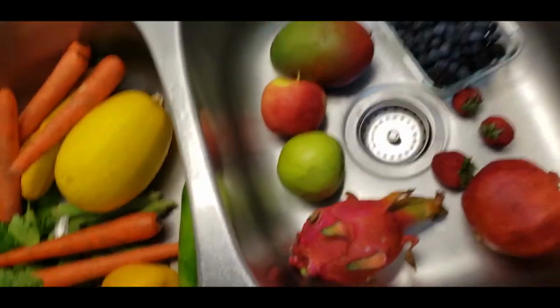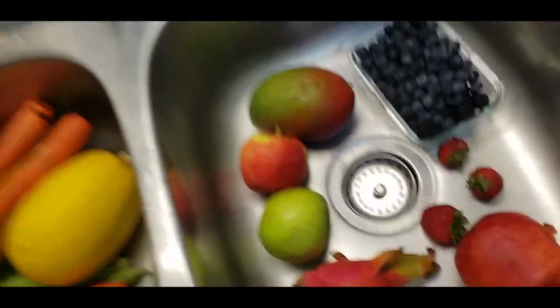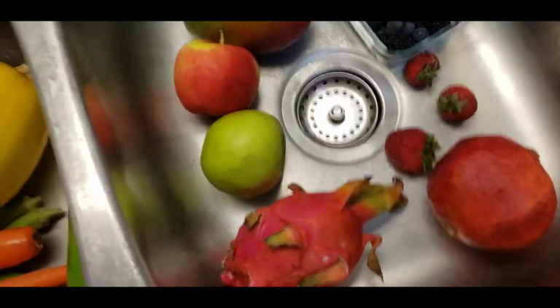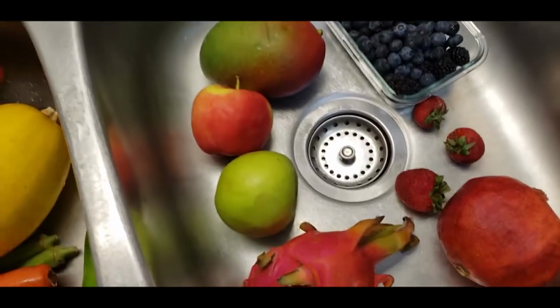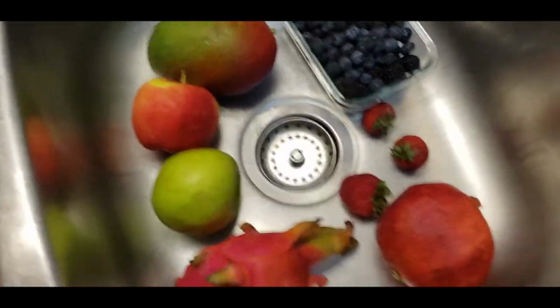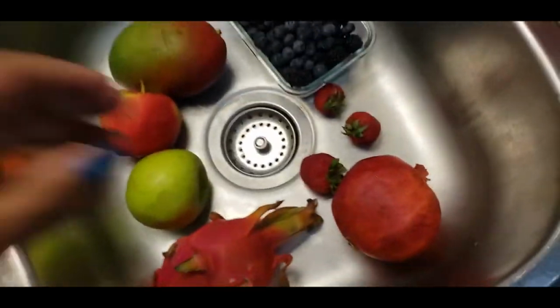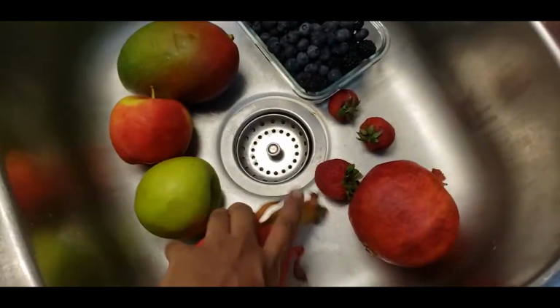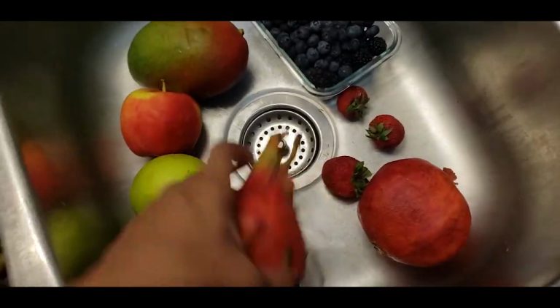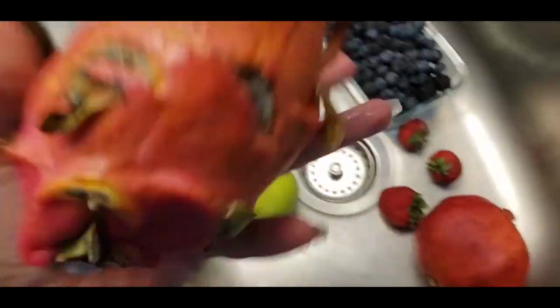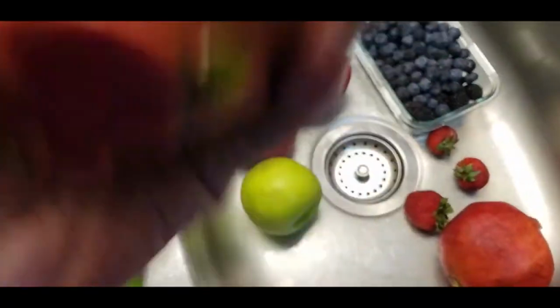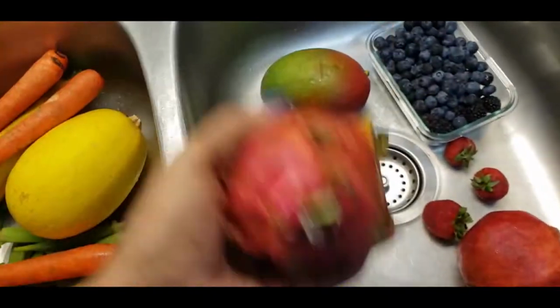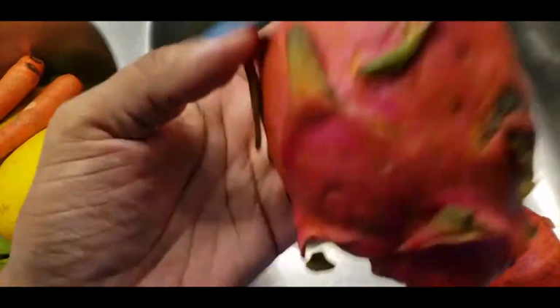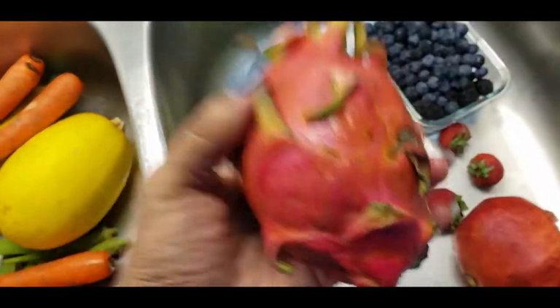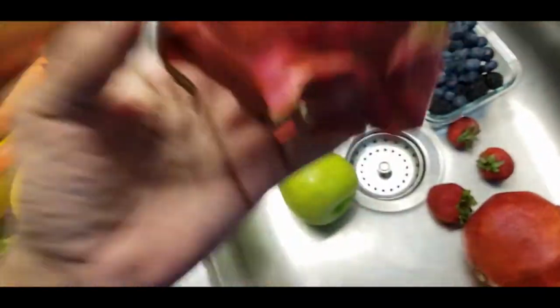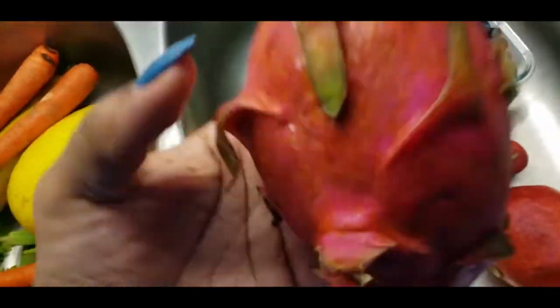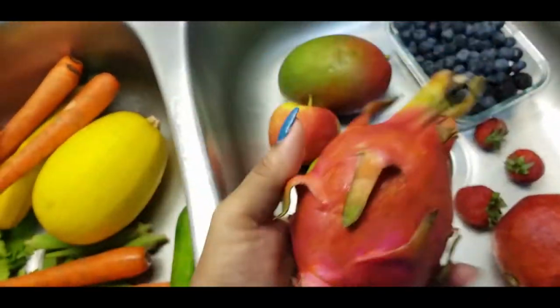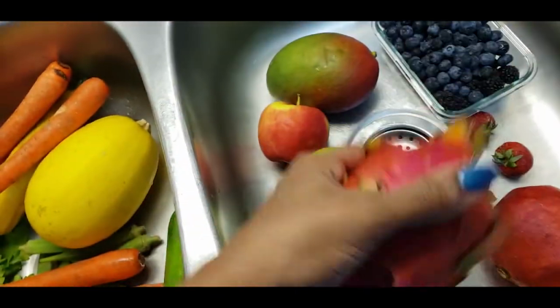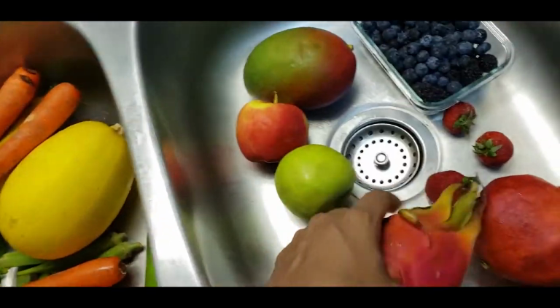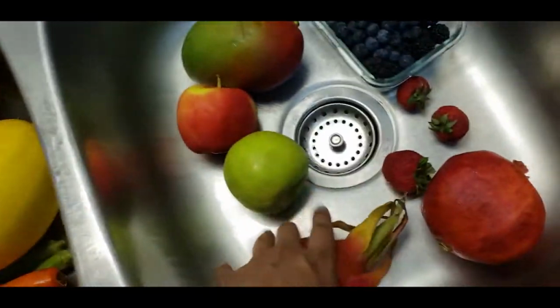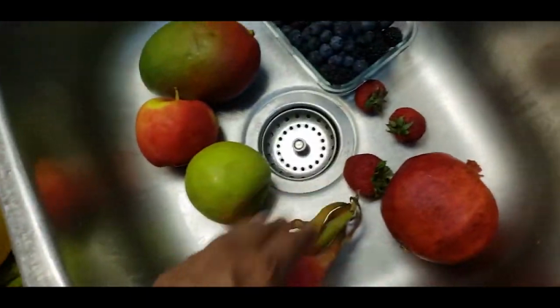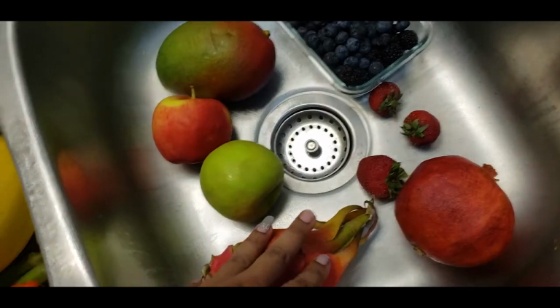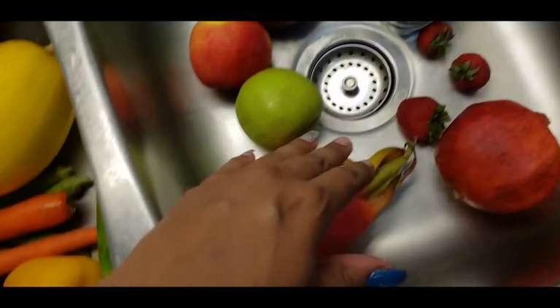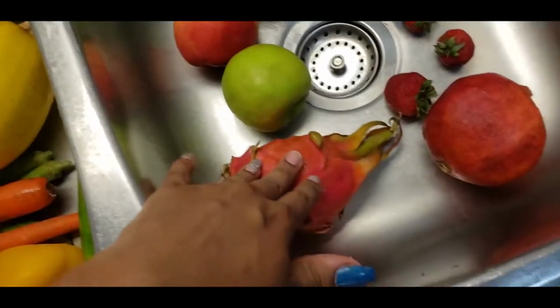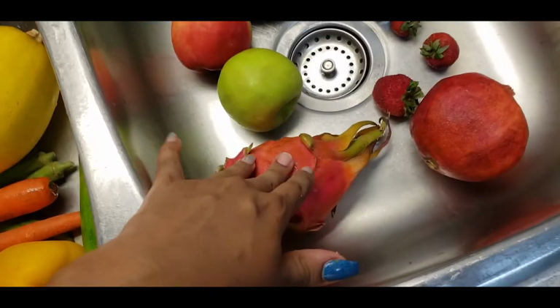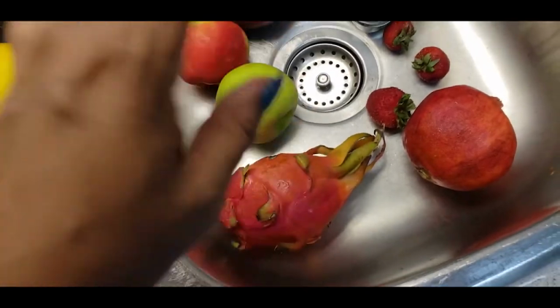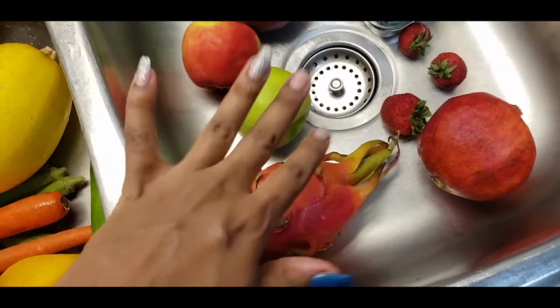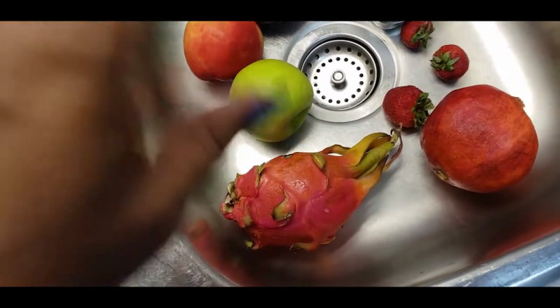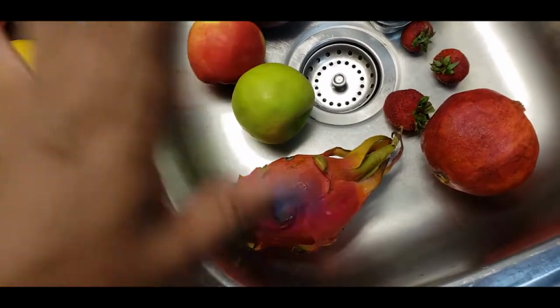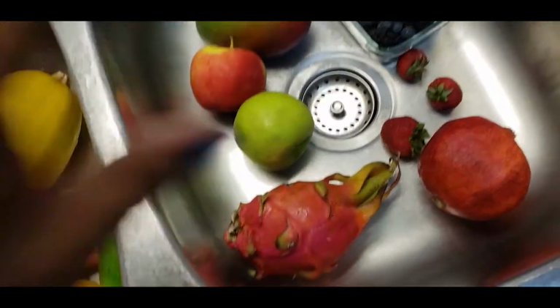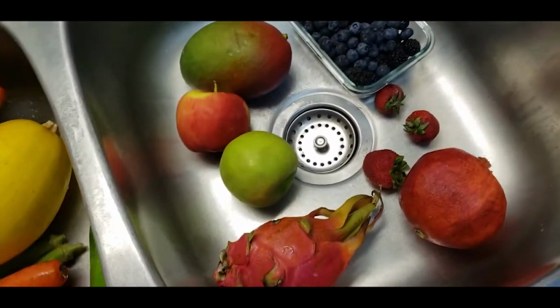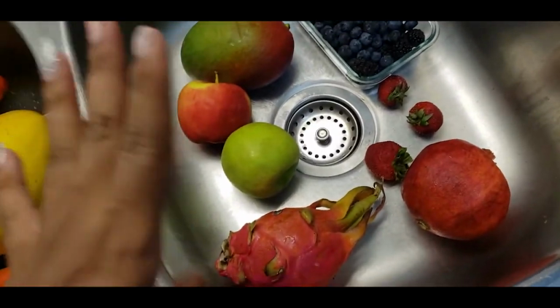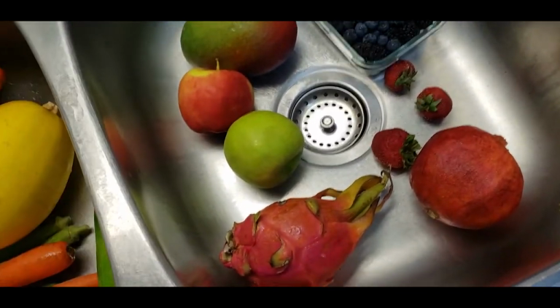So anyway, all I have here is a dragon fruit, which I've never tried with the lorries before. So that'll be something new. Don't copy me right now if you want to do a lorries mix.